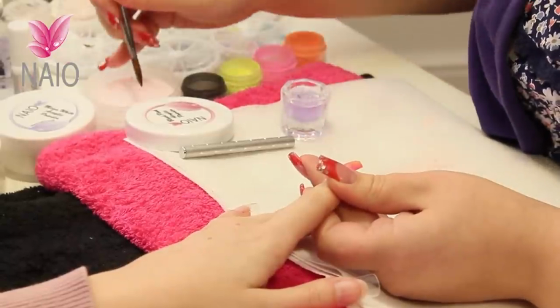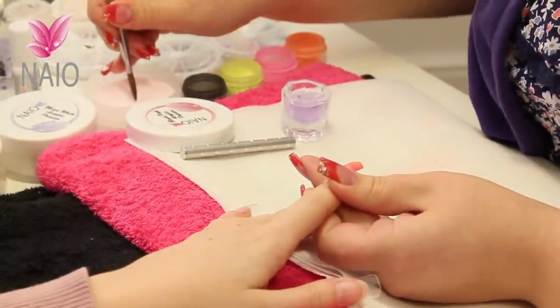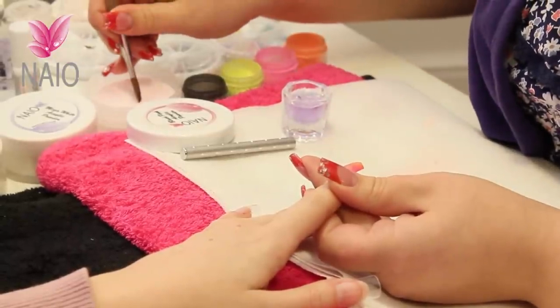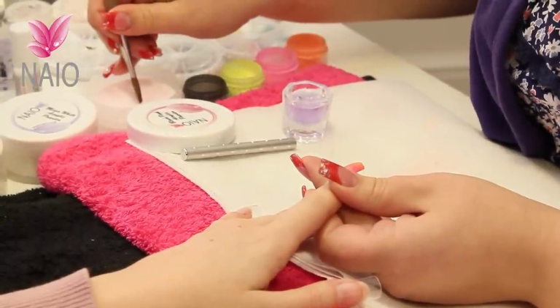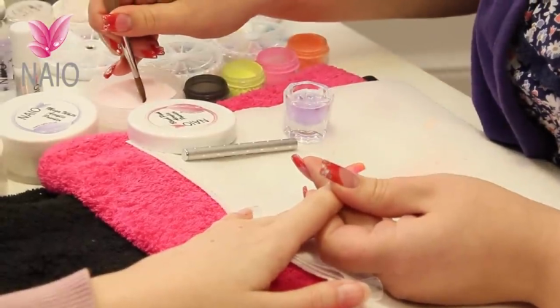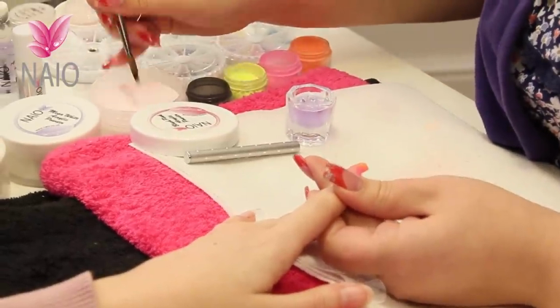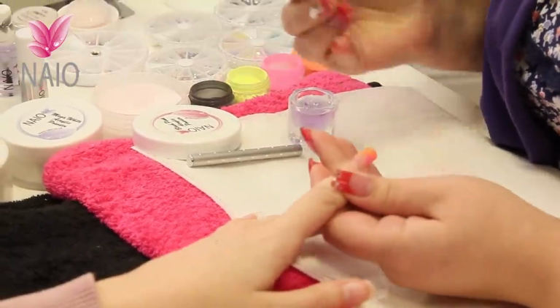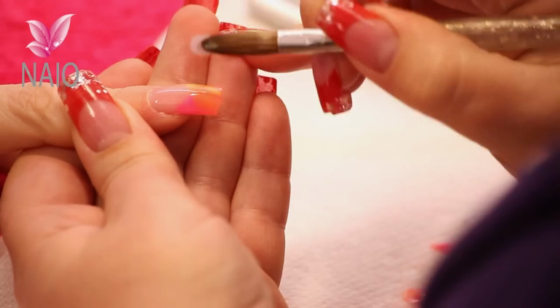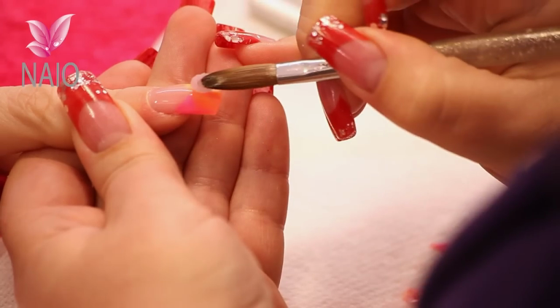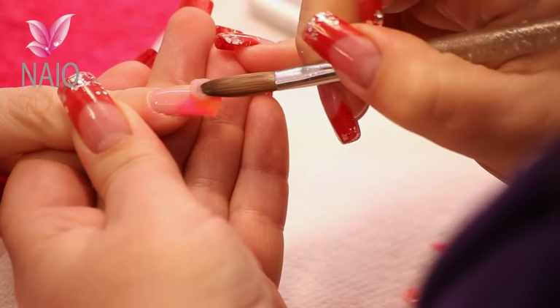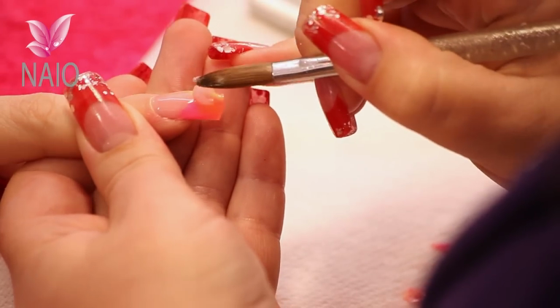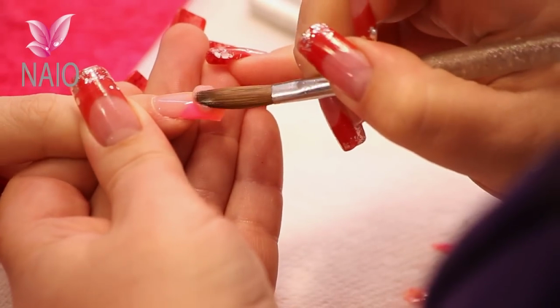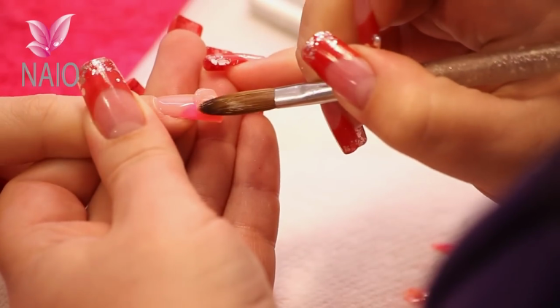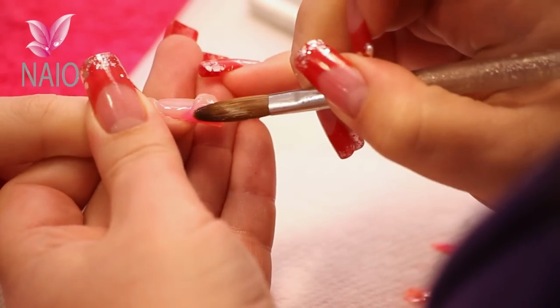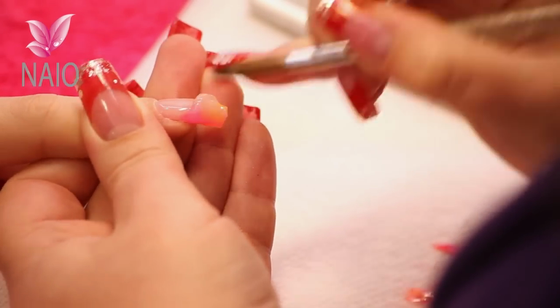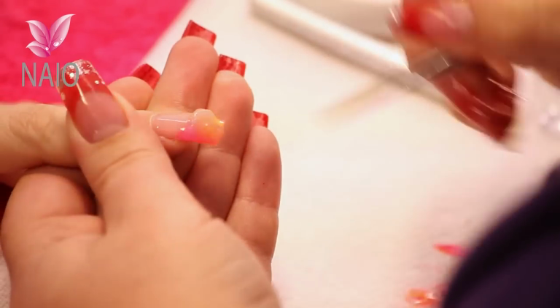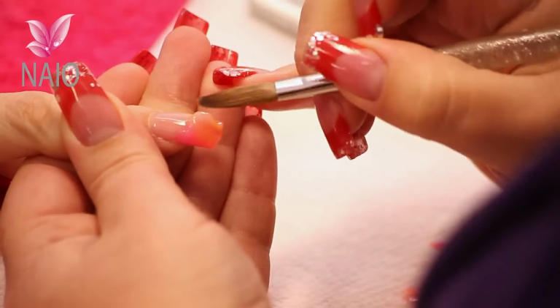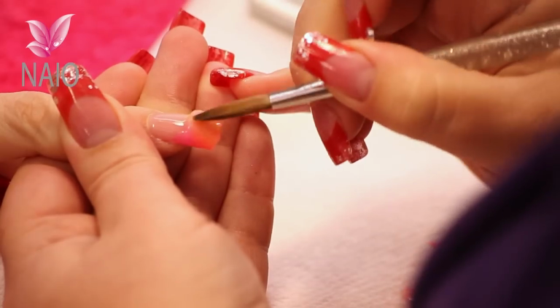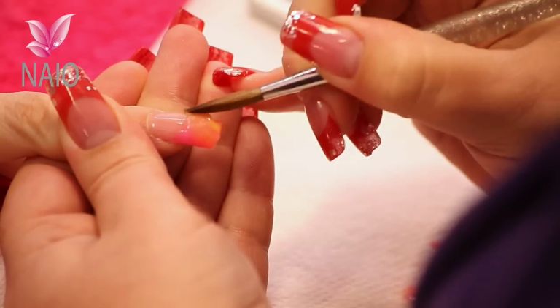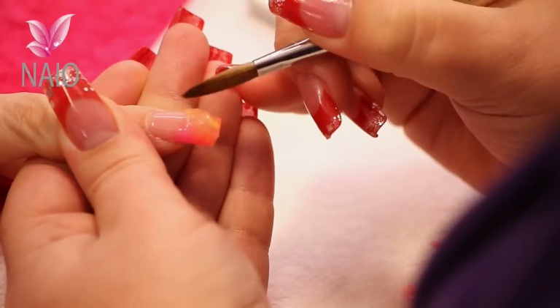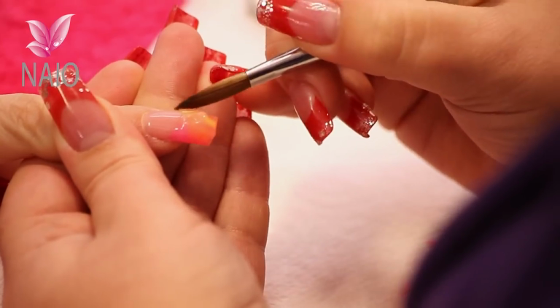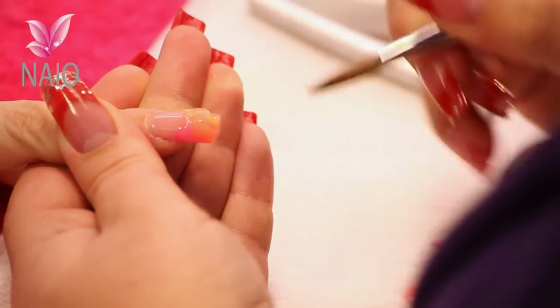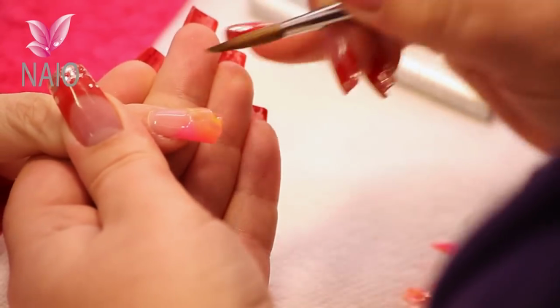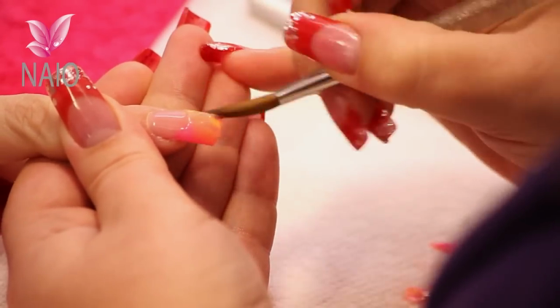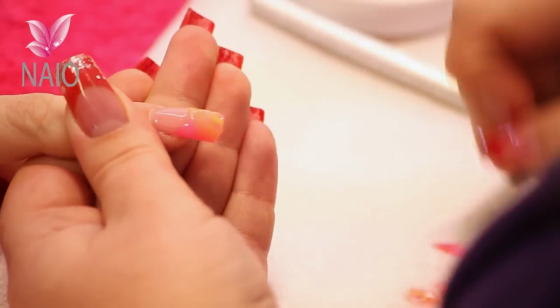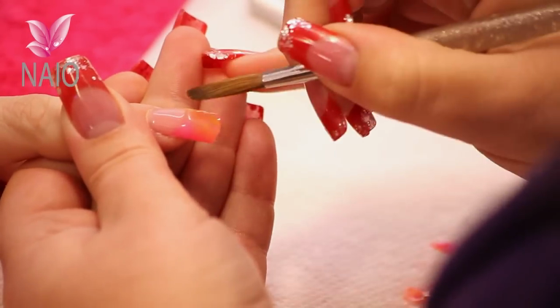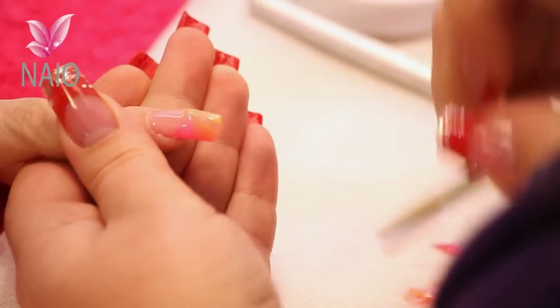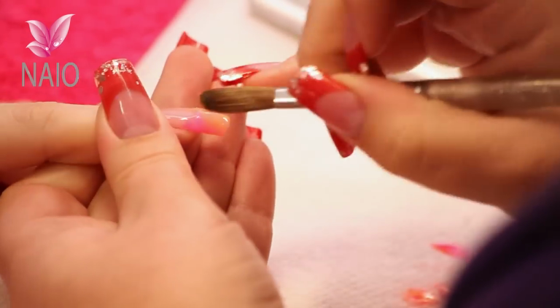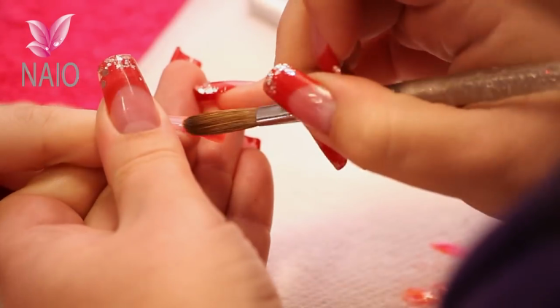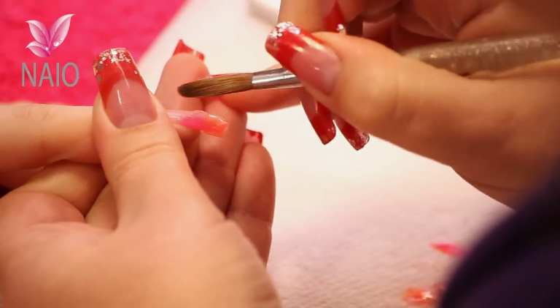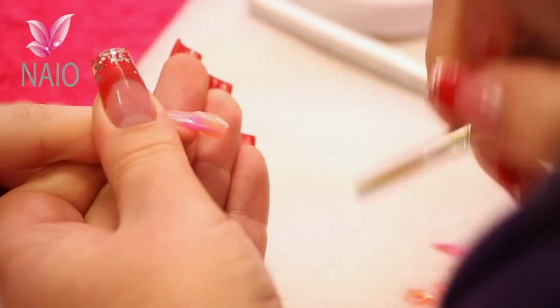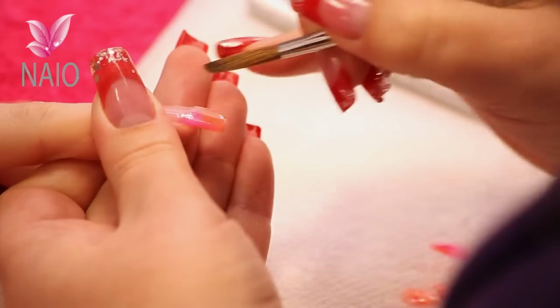Because we're going to print into this pink acrylic, wherever you're going to print into it, it does need to be a little bit thicker than what you would normally apply. So I'm just adding an extra bead onto the free edge for that reason.